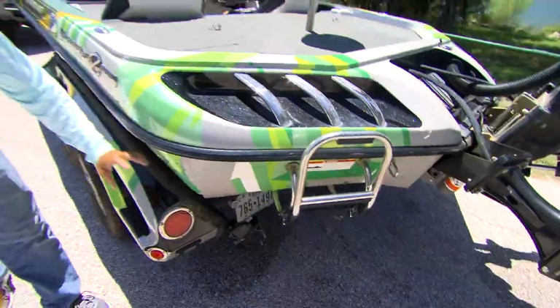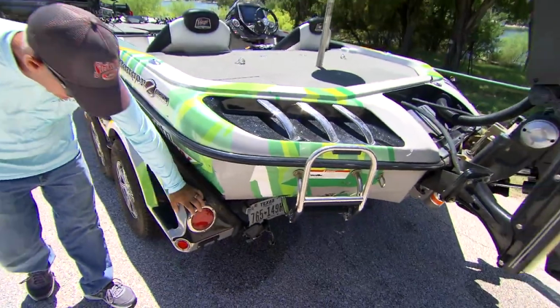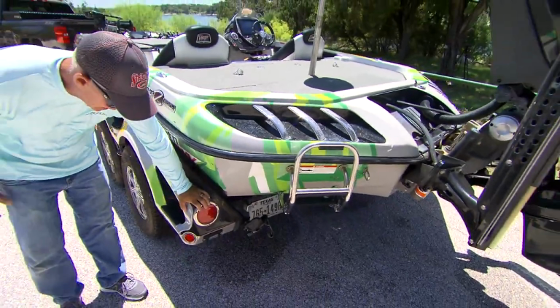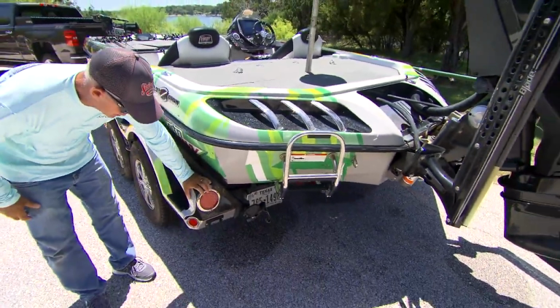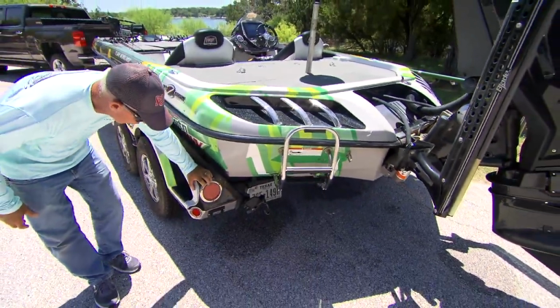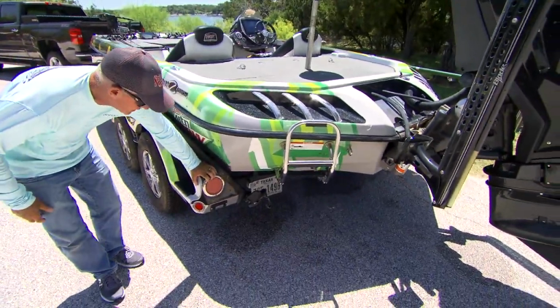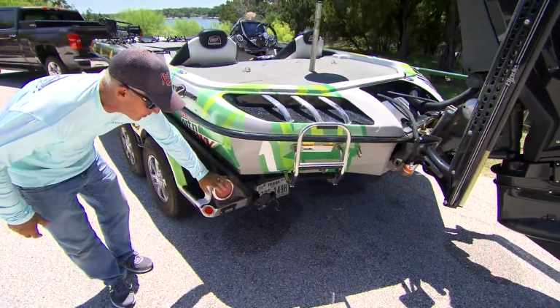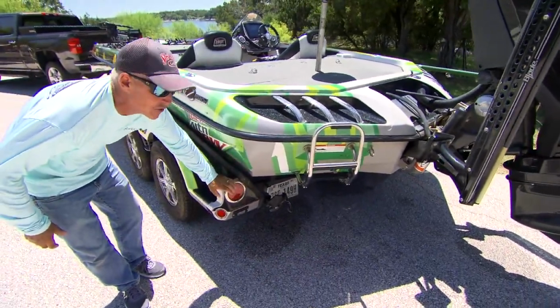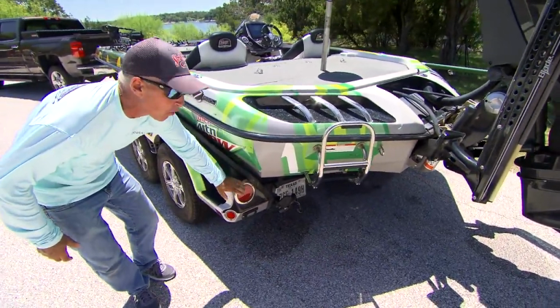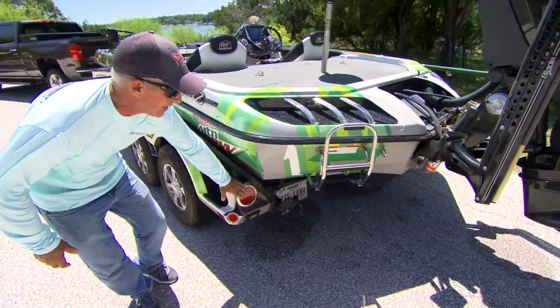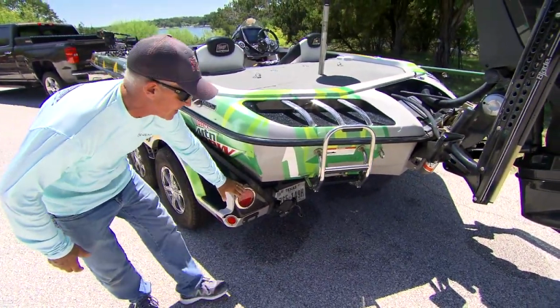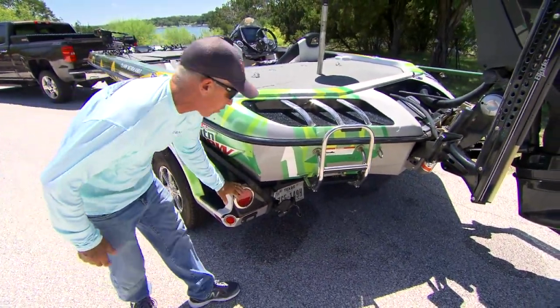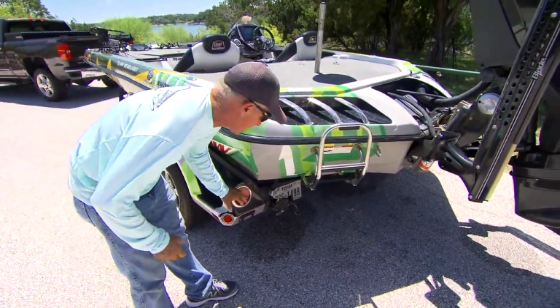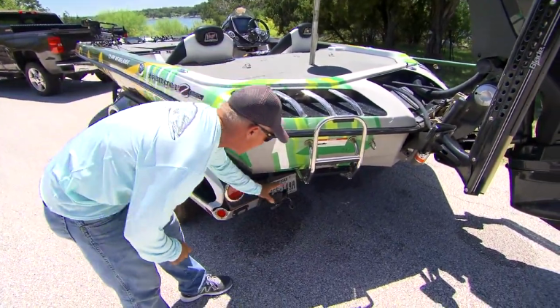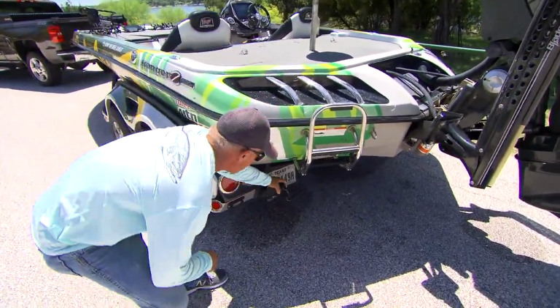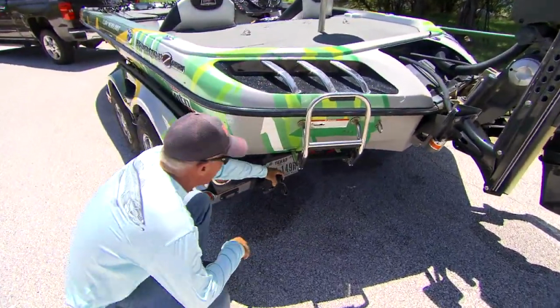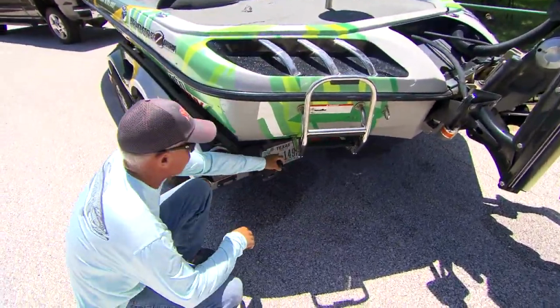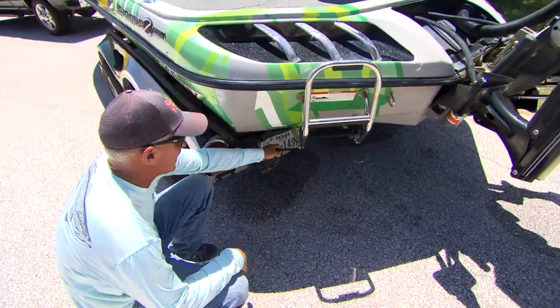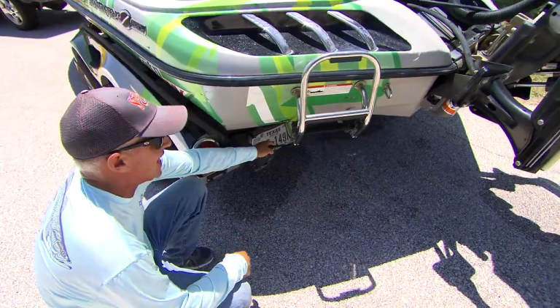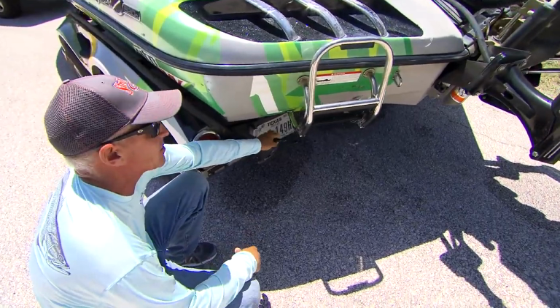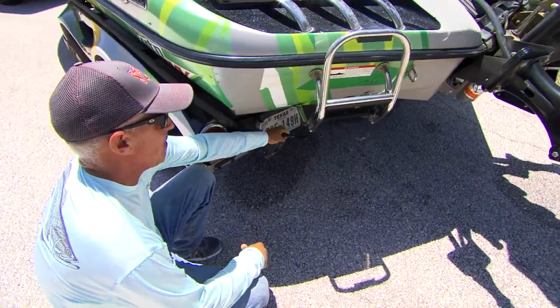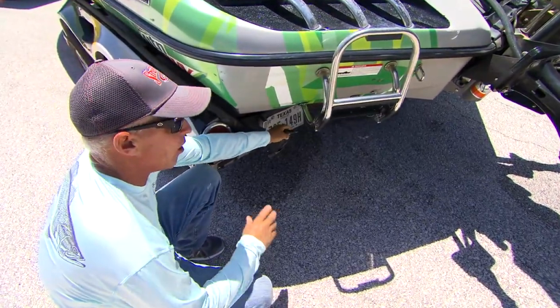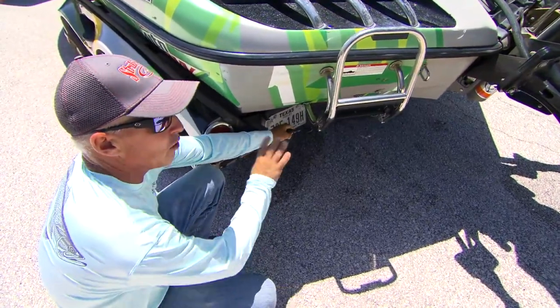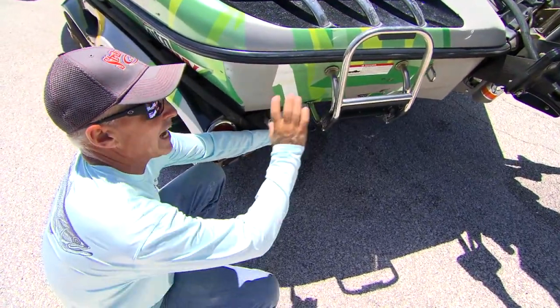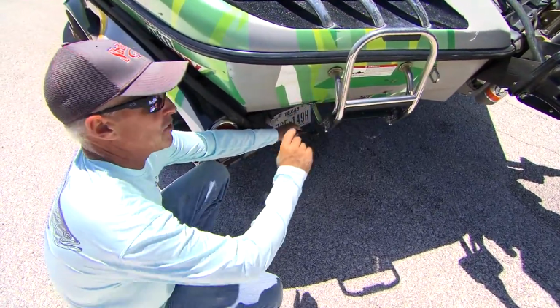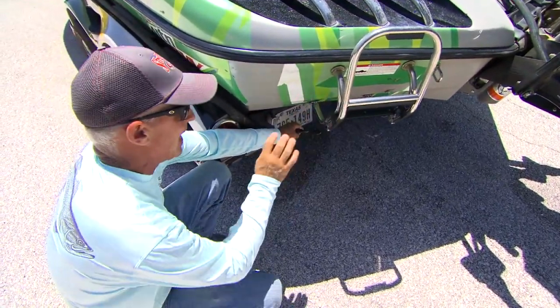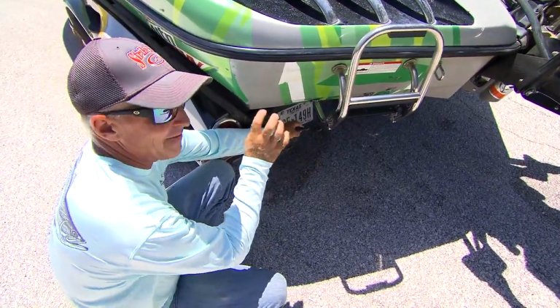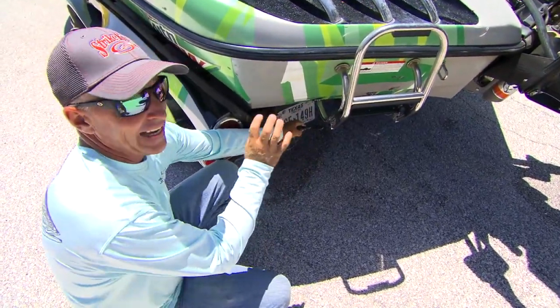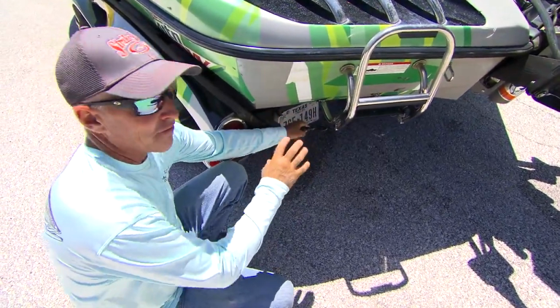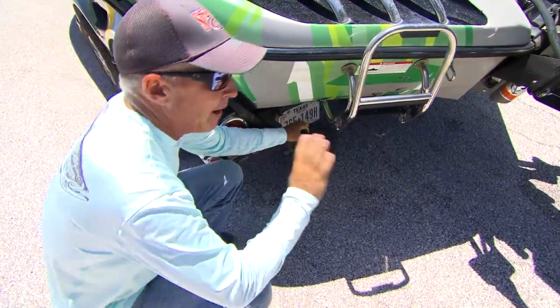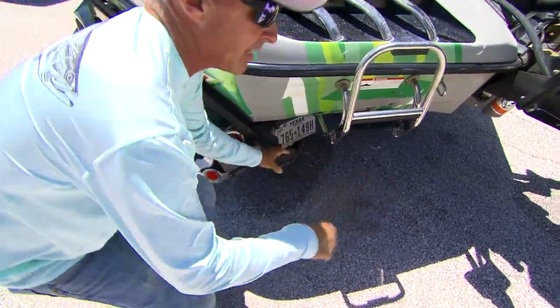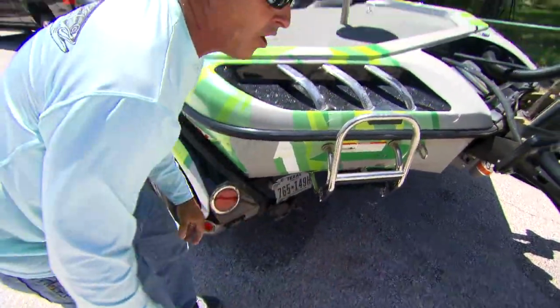As we go to the back, we've got the LED lights. They're totally sealed. These are bright lights and they work really well. The ratchet tie-downs on both sides of the back keep it from bouncing at all.